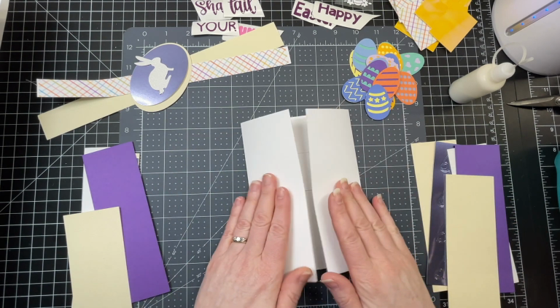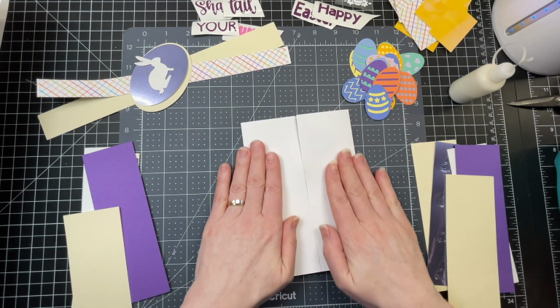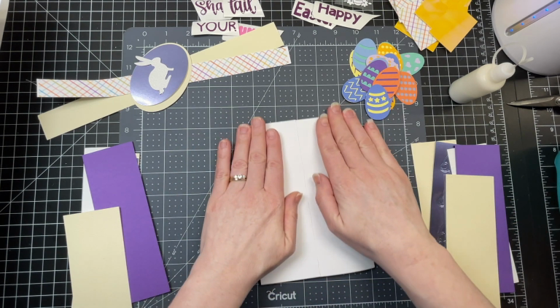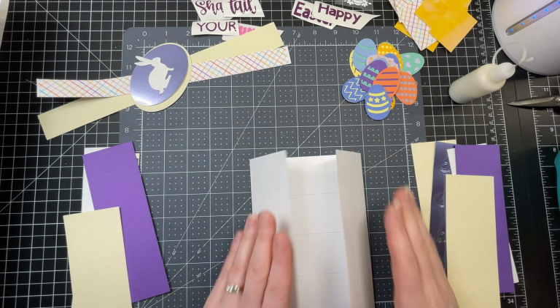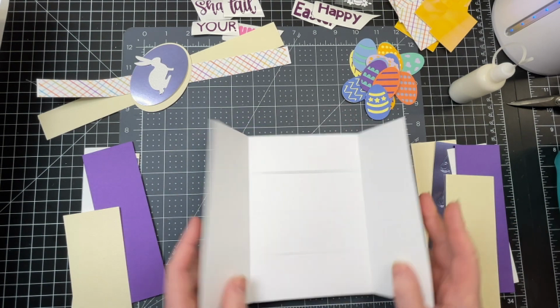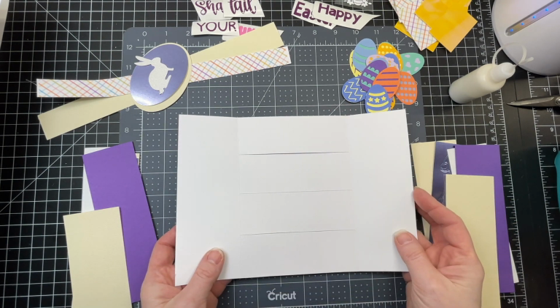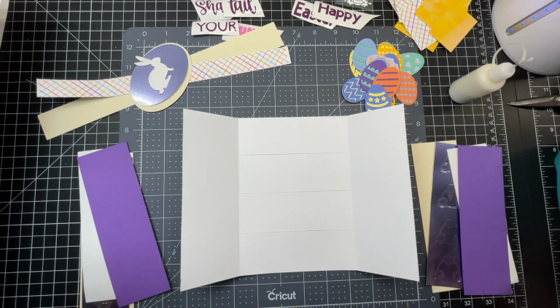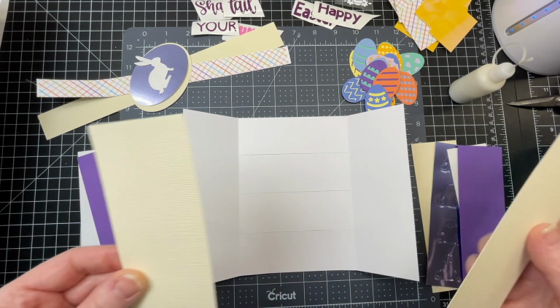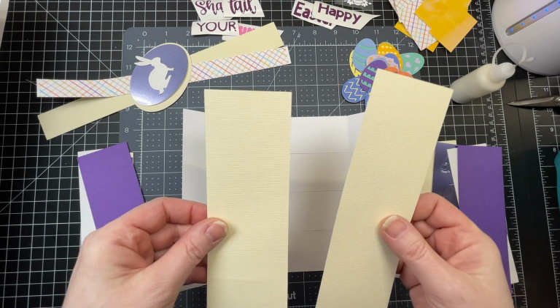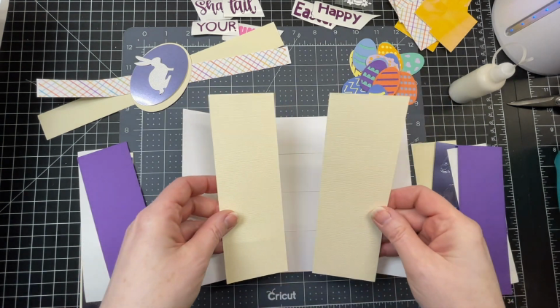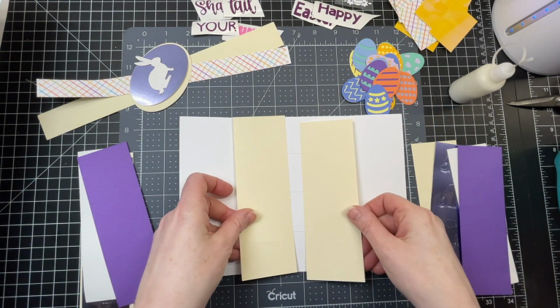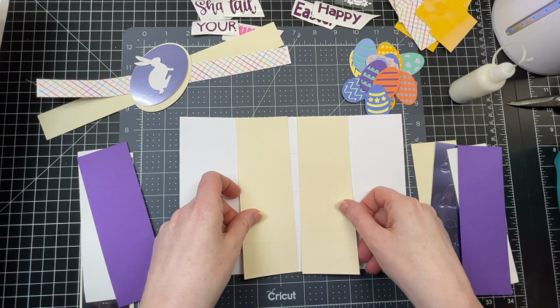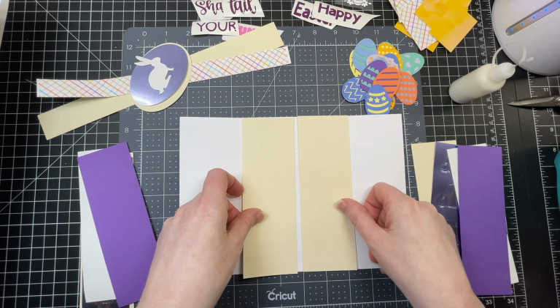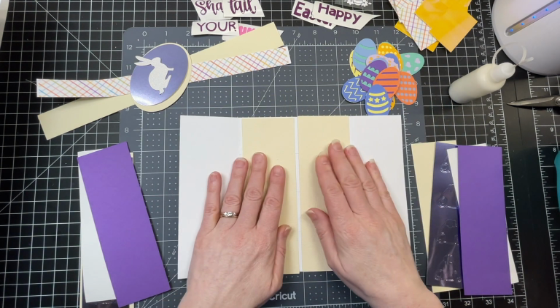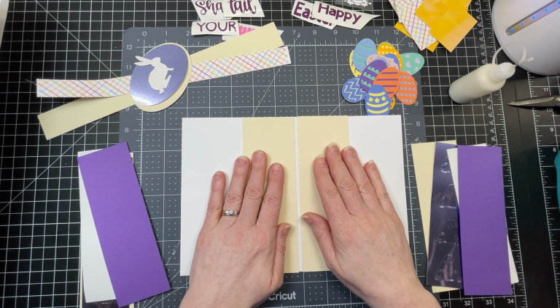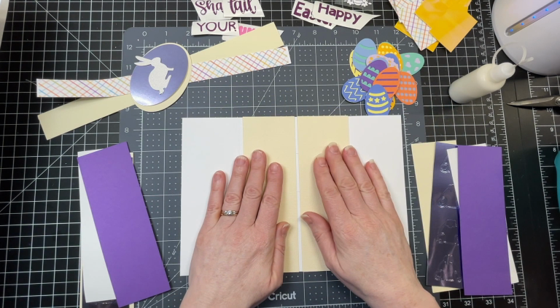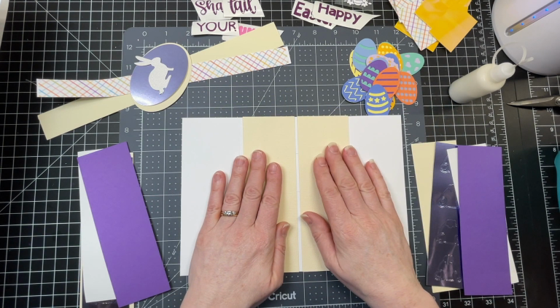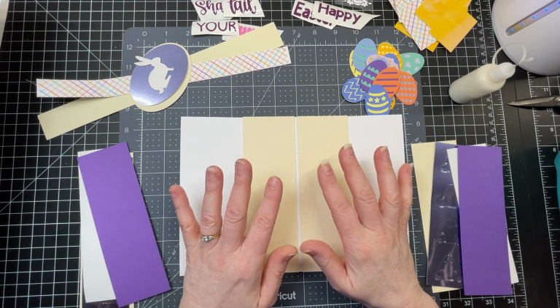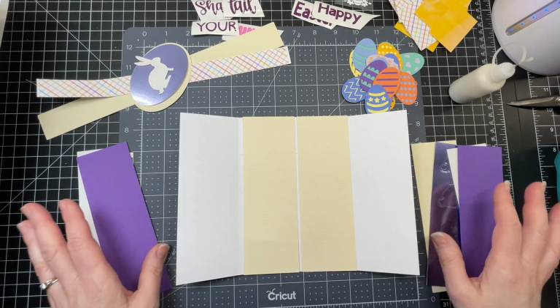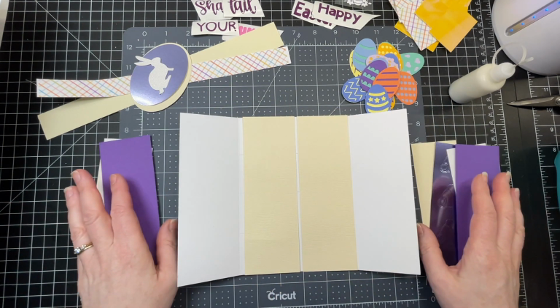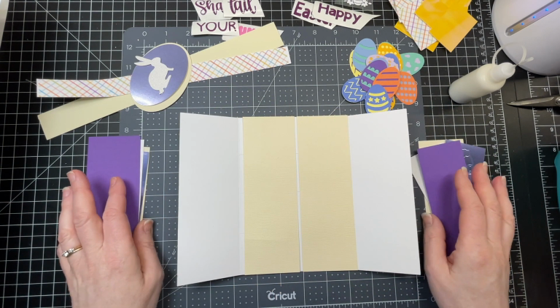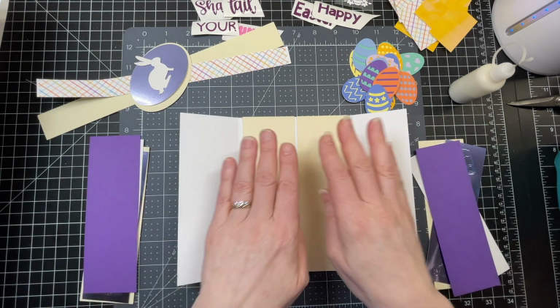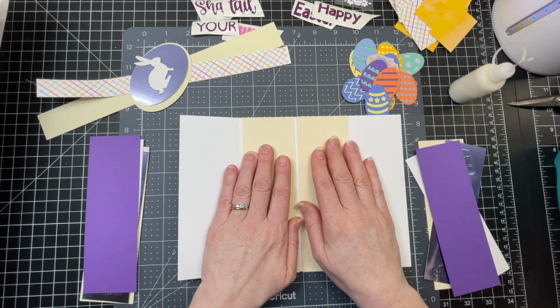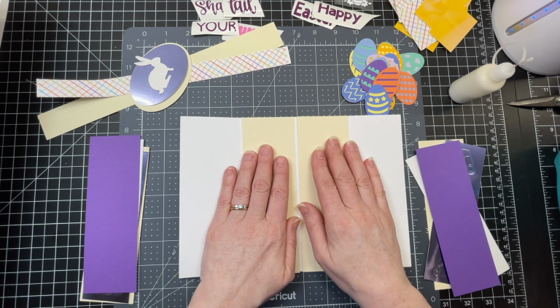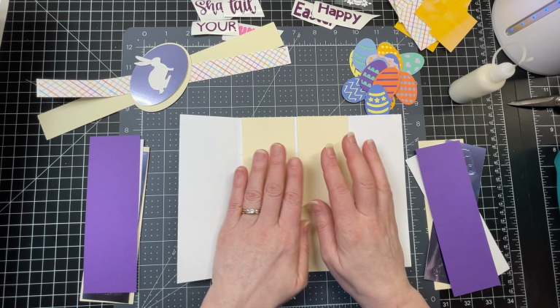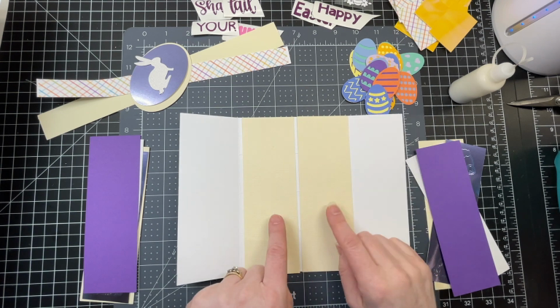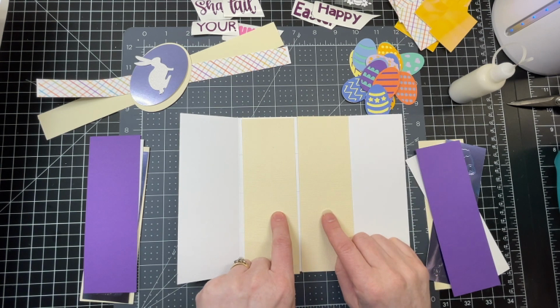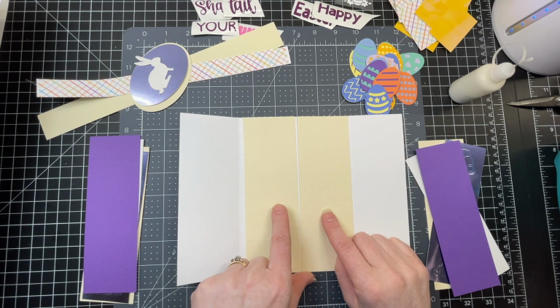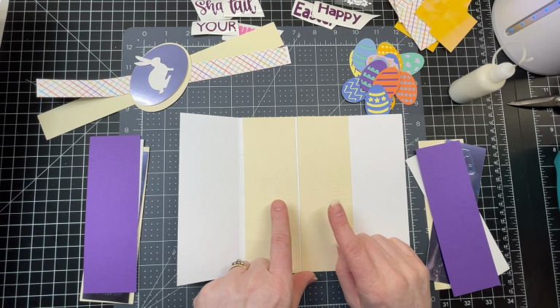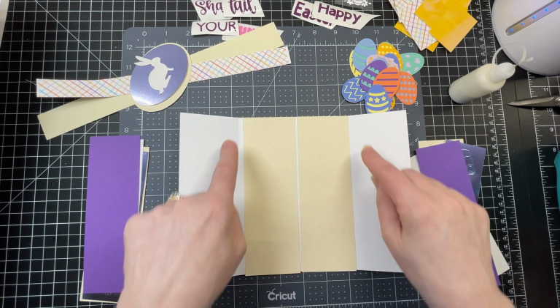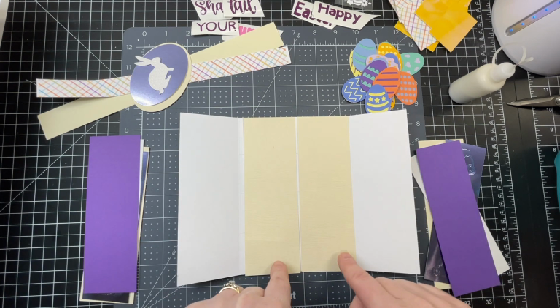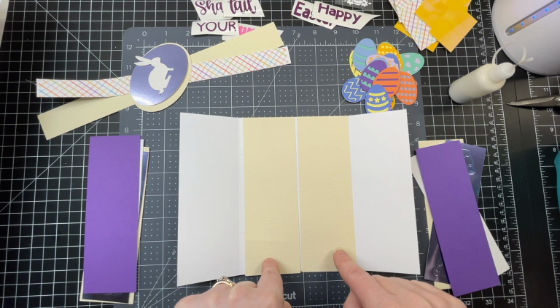All I've done so far is fold it down on the score line, and I have these two rectangles that are the same height as the card. There are lots of rectangles in the file, but you're looking for the ones that are the same height as the card itself.